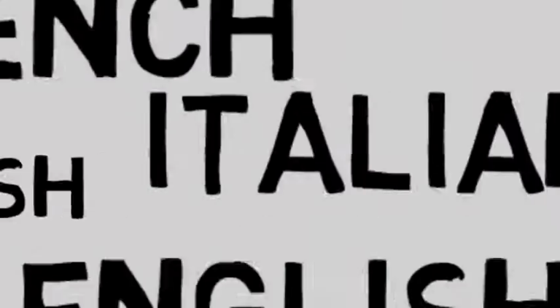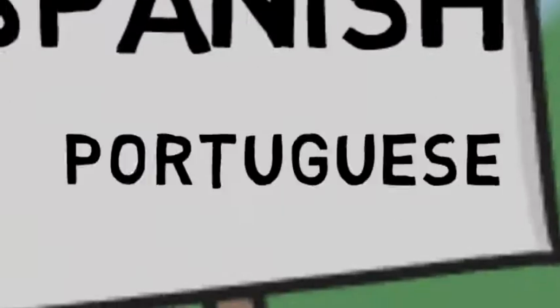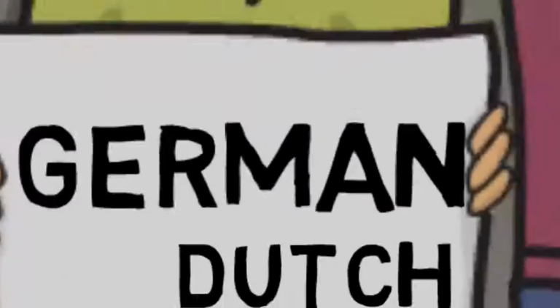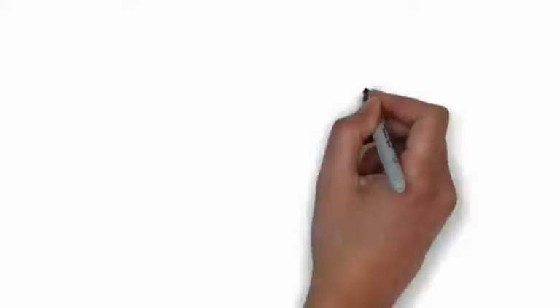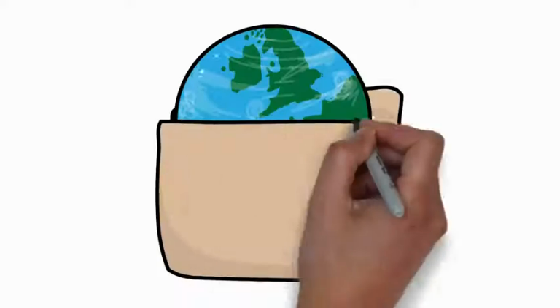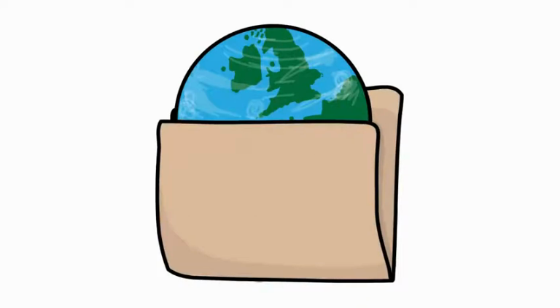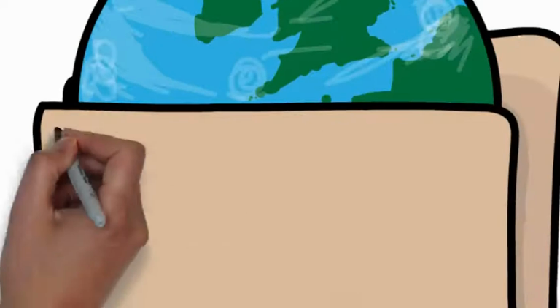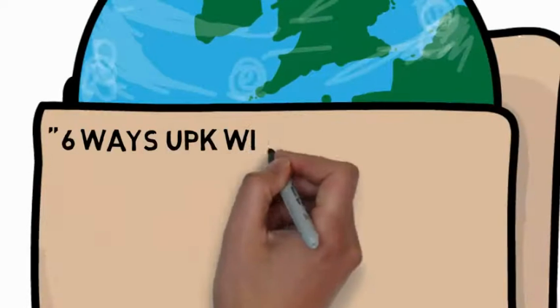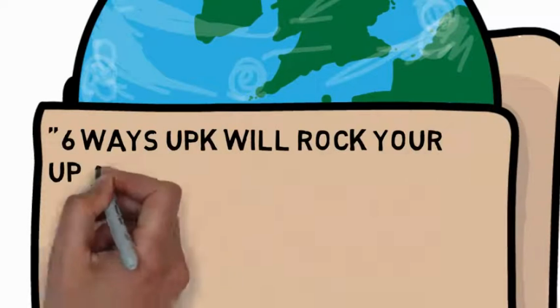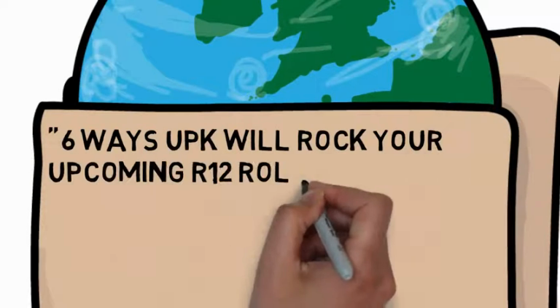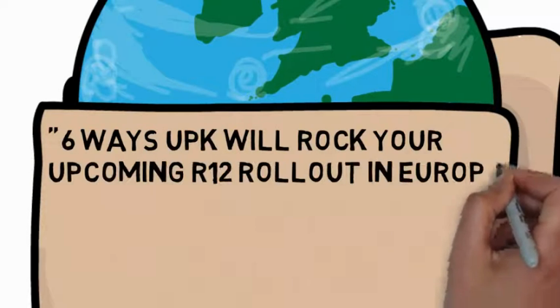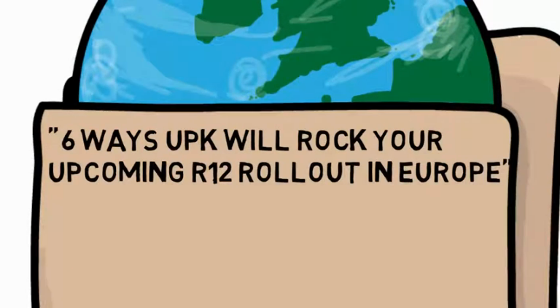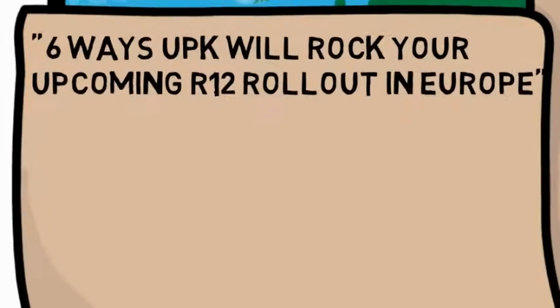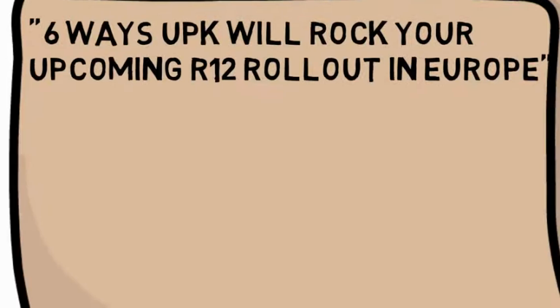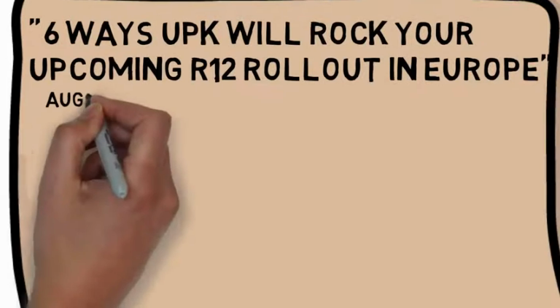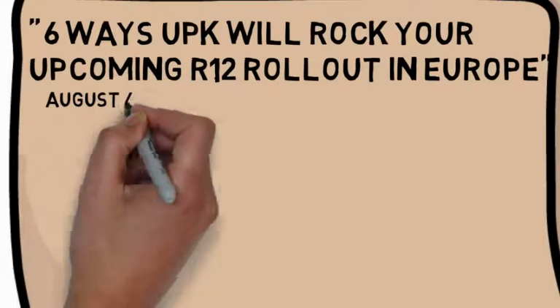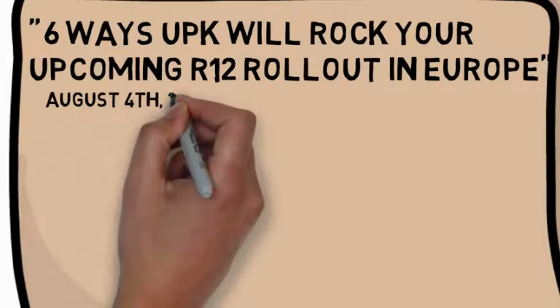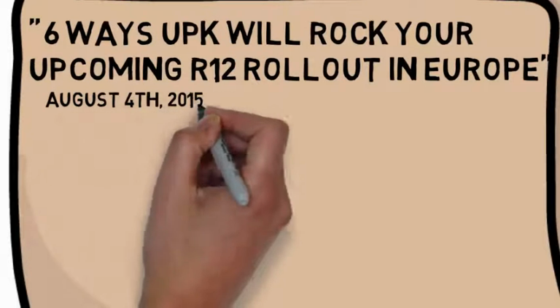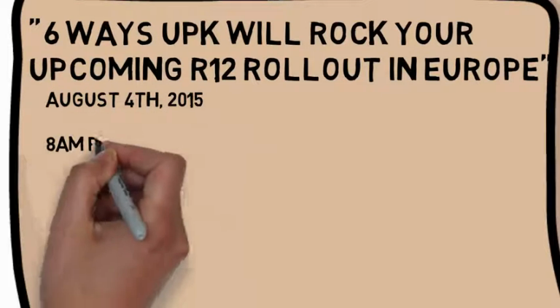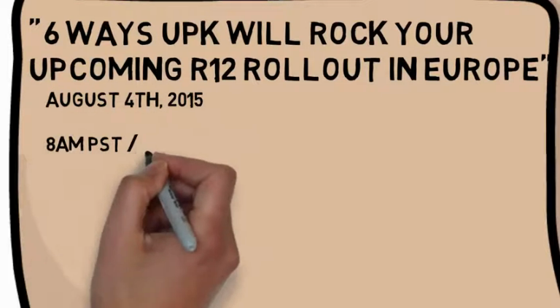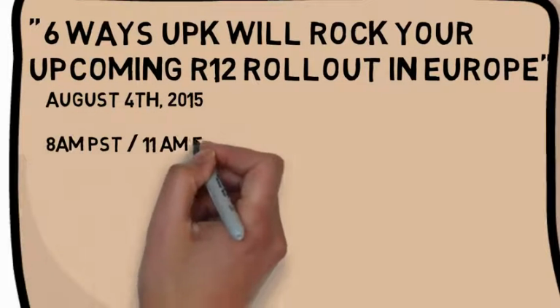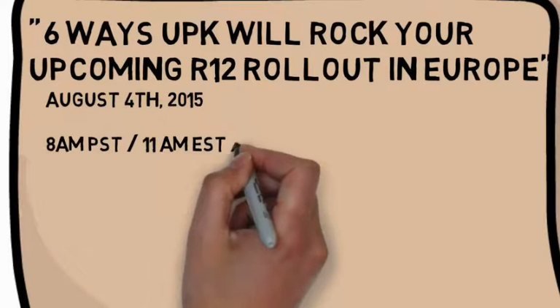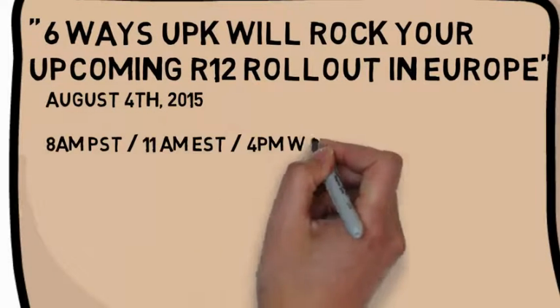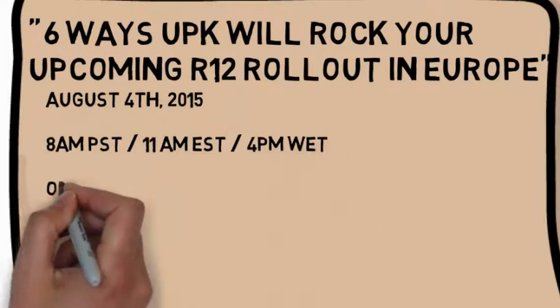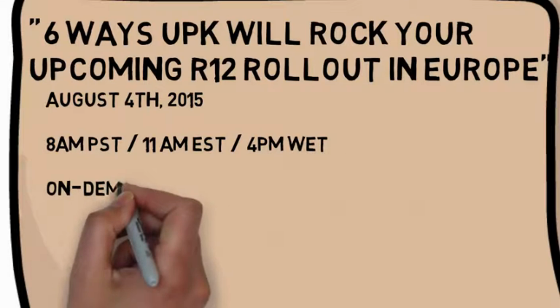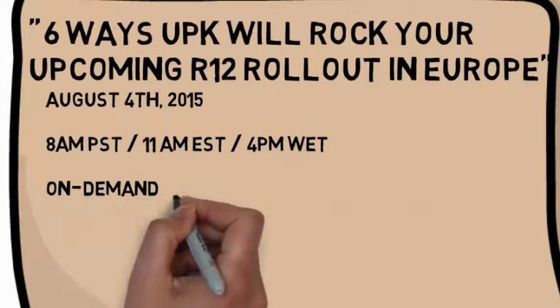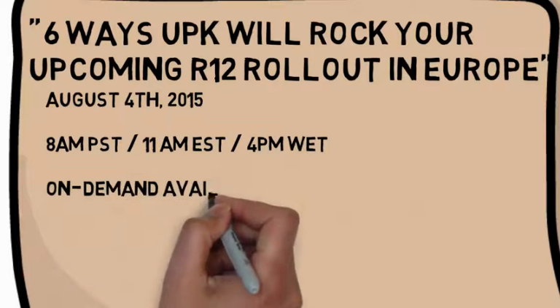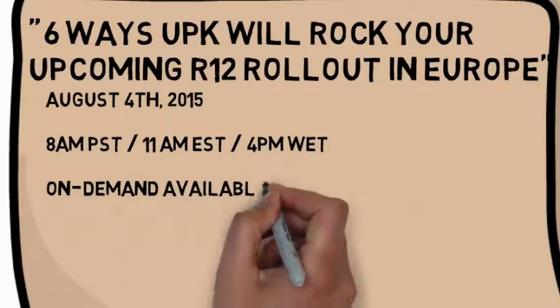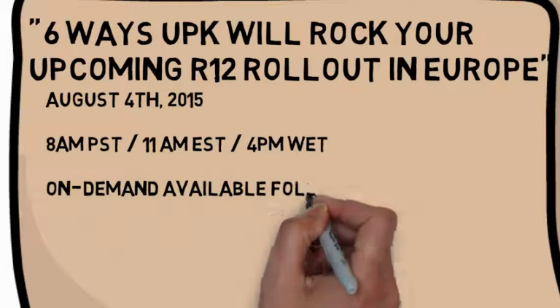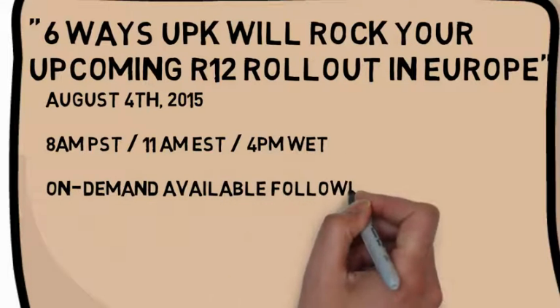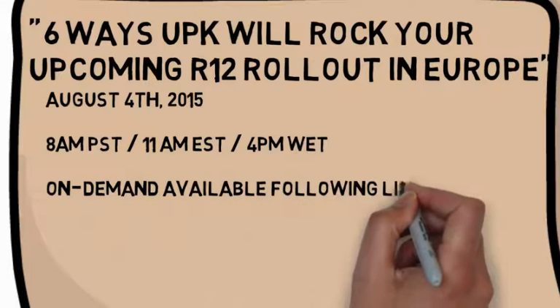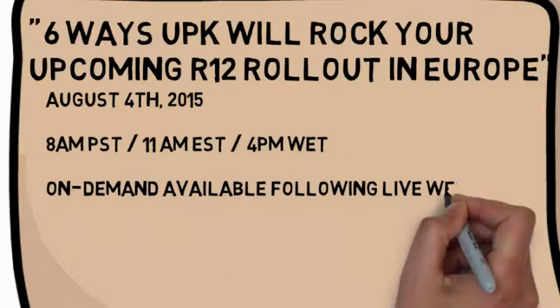Register for our webcast, '6 Ways UPK Will Rock Your Upcoming R12 Rollout in Europe,' on August 4th at 8 a.m. Pacific, 11 a.m. Eastern, 4 p.m. Western European Time, or watch it on demand on our website following the live webcast.